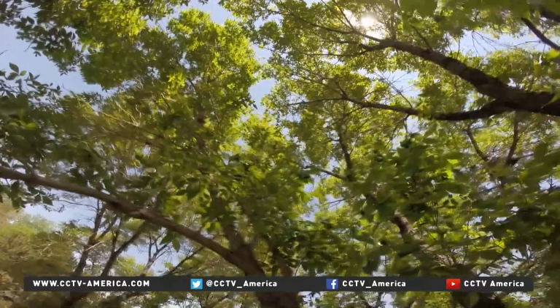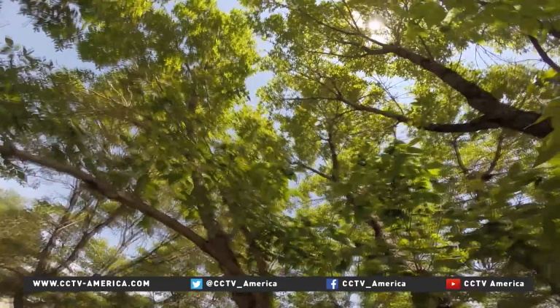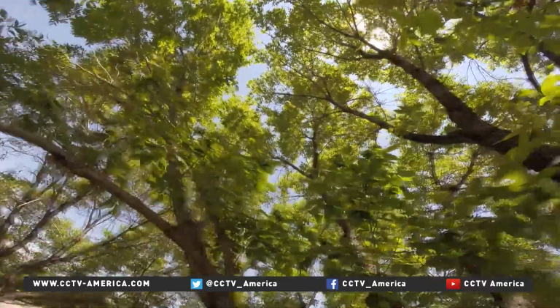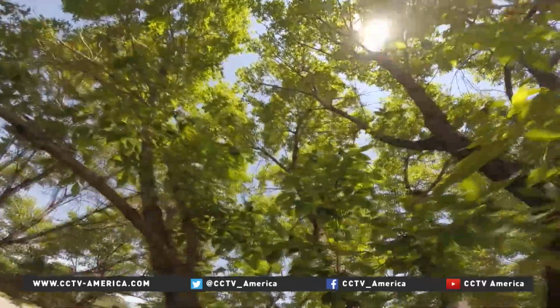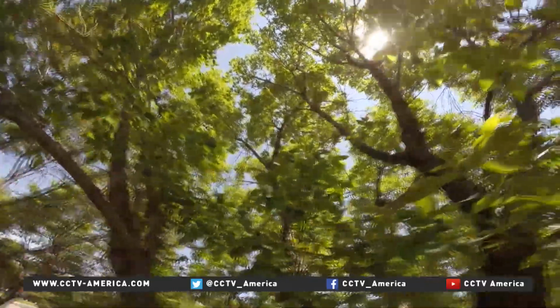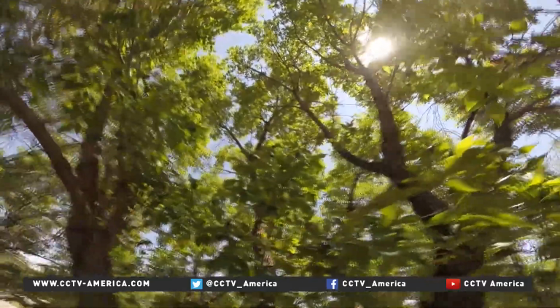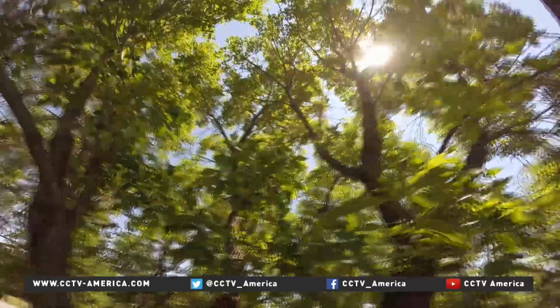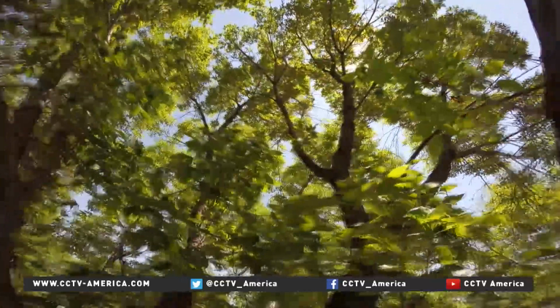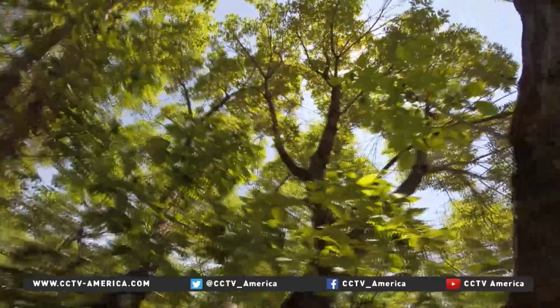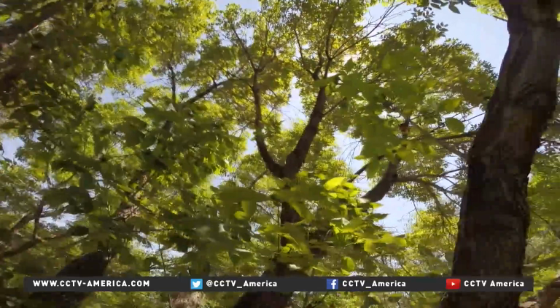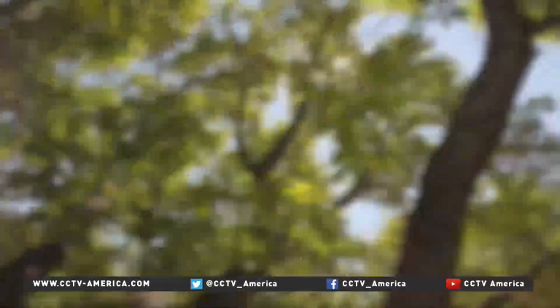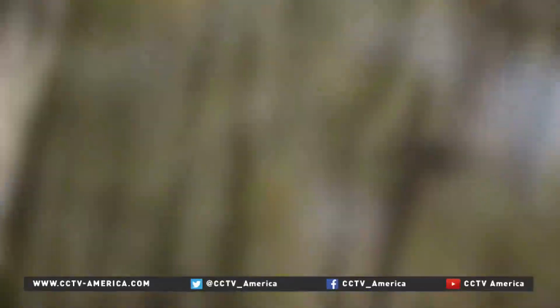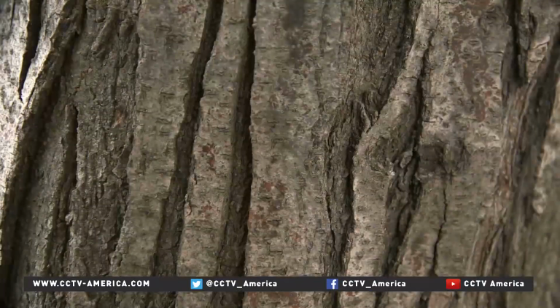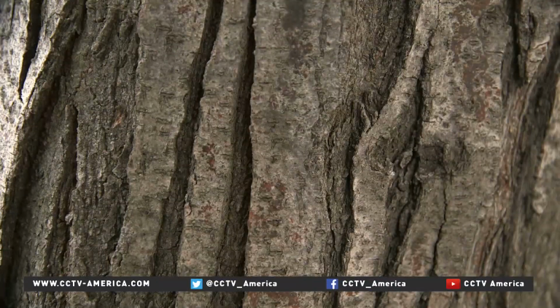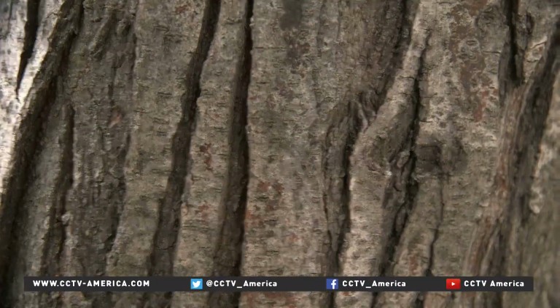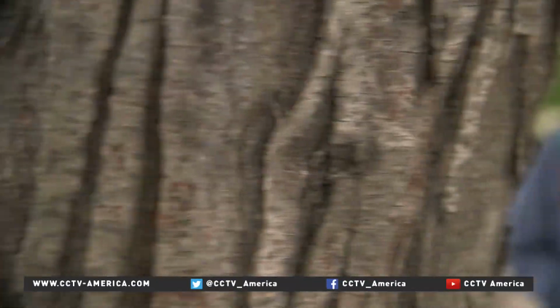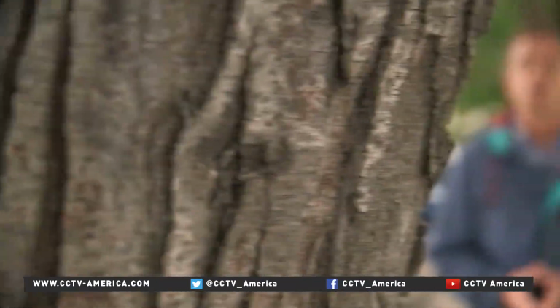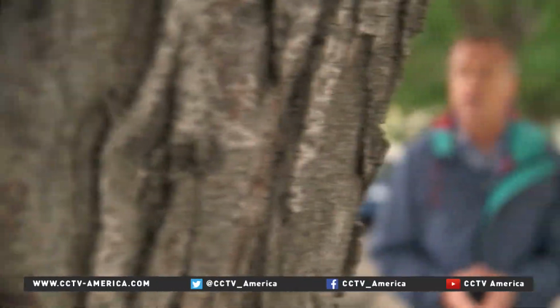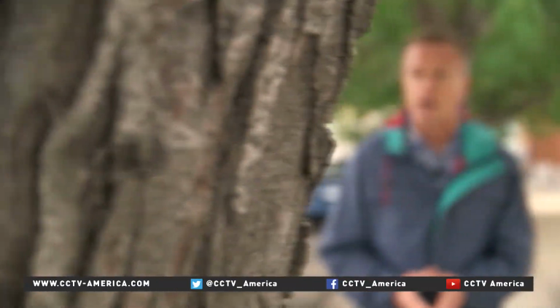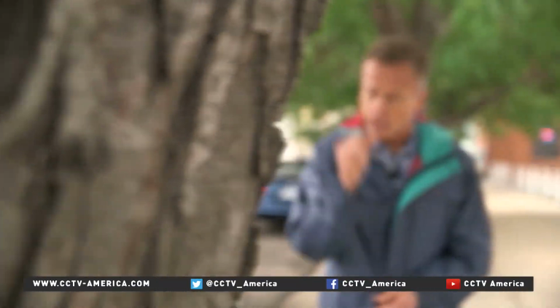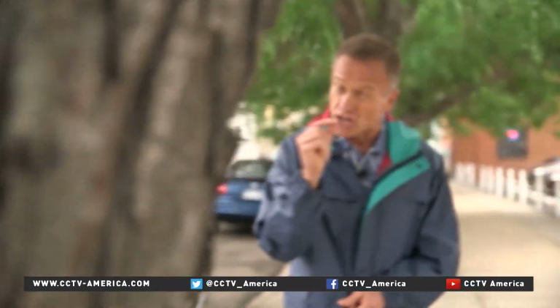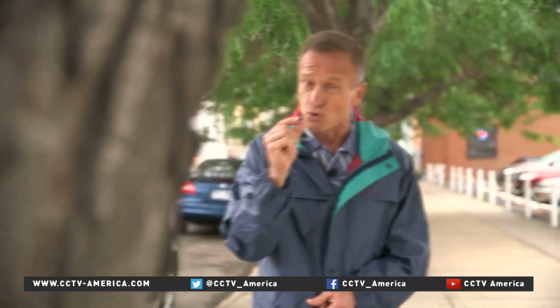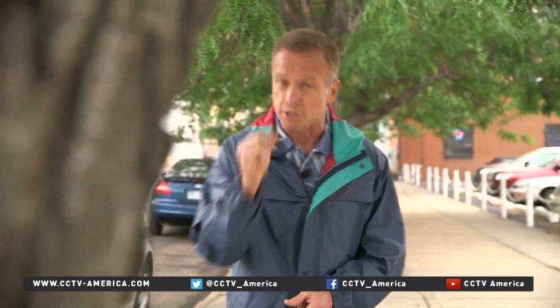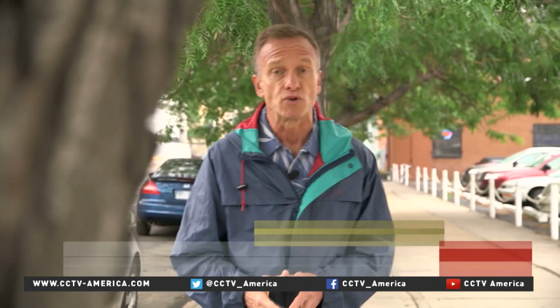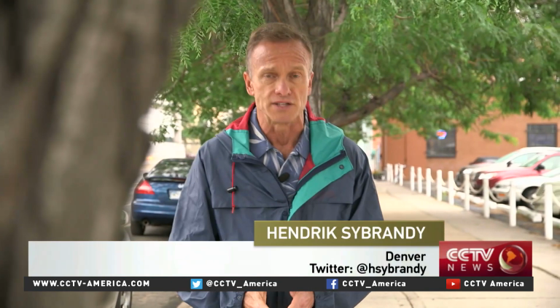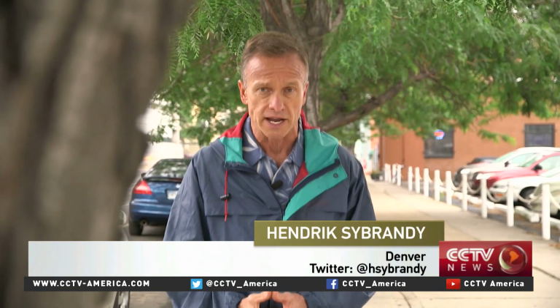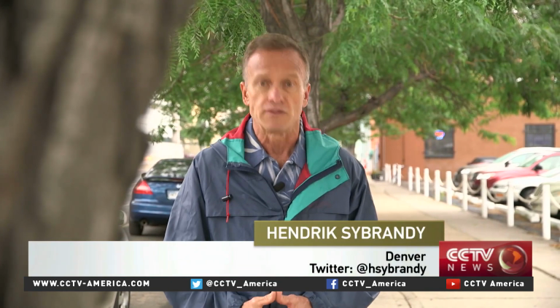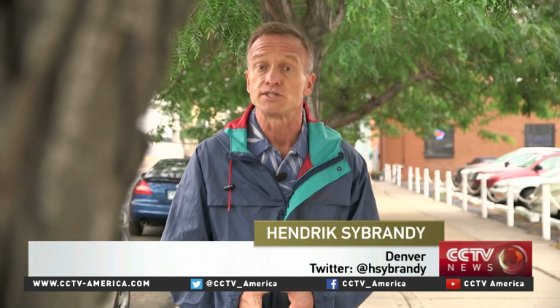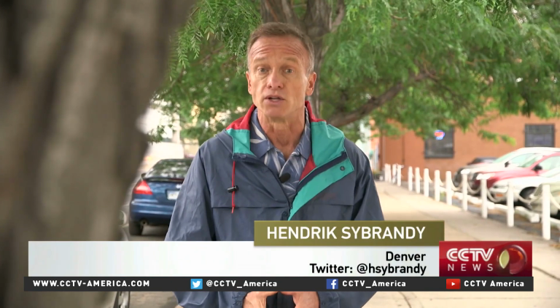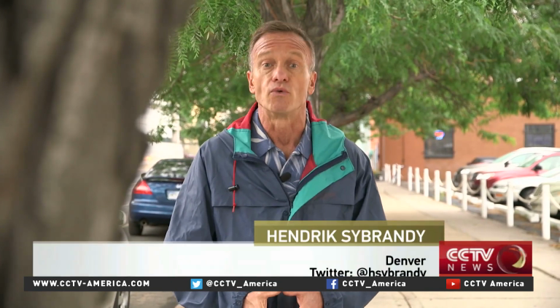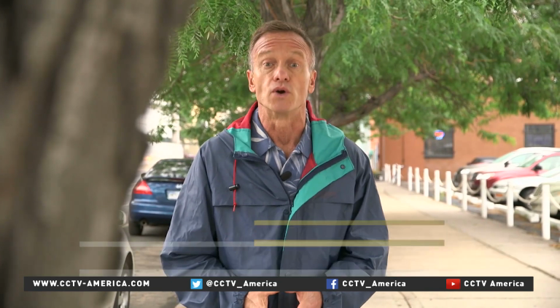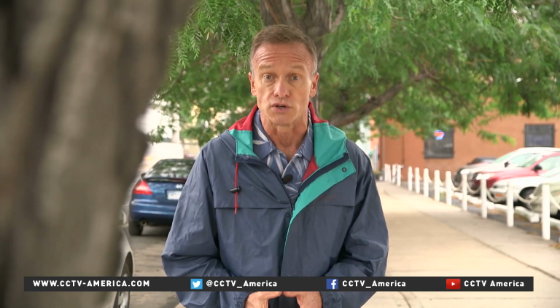50 million ash trees have died in 25 U.S. states. Fortunately, the emerald ash borer has a natural Chinese predator — a tiny wasp, several kinds in fact, that hits the beetle right where it hurts.